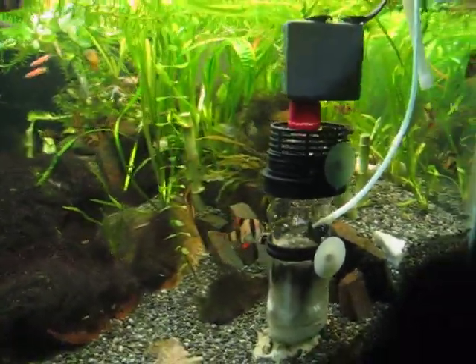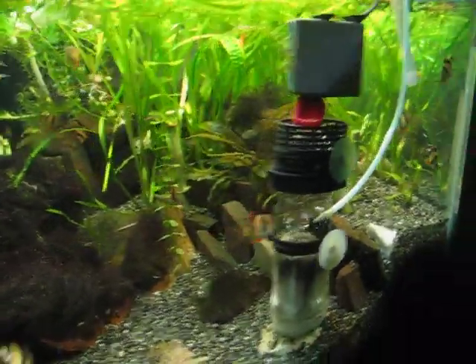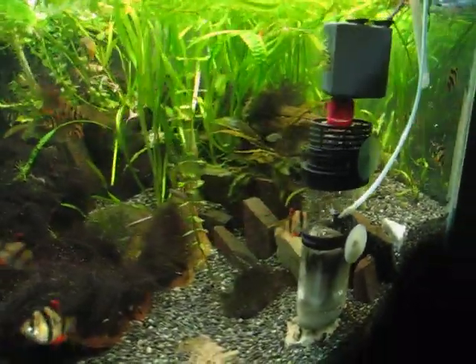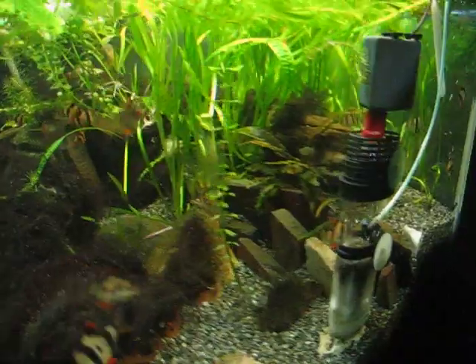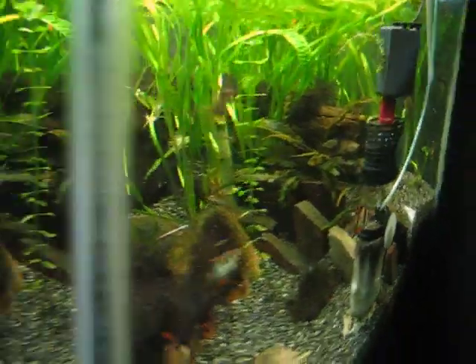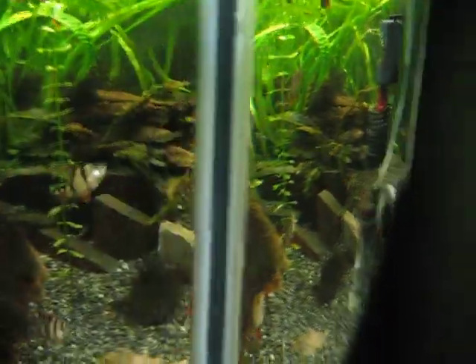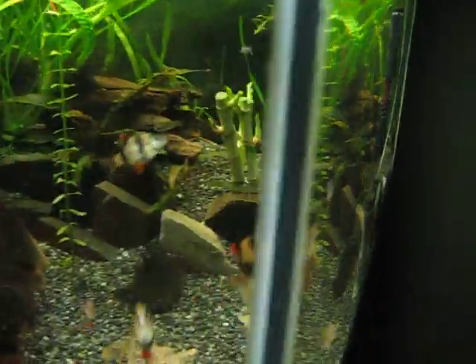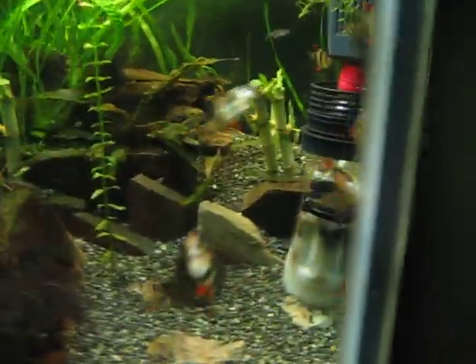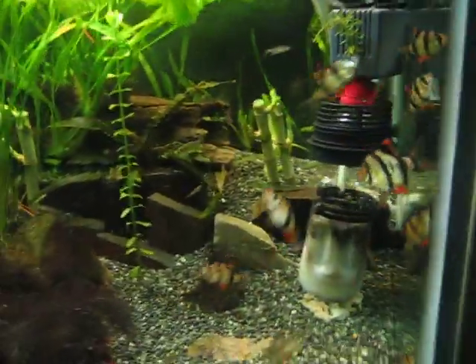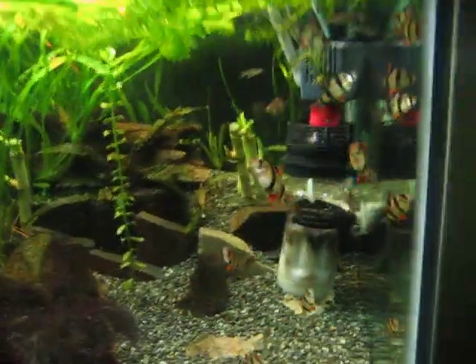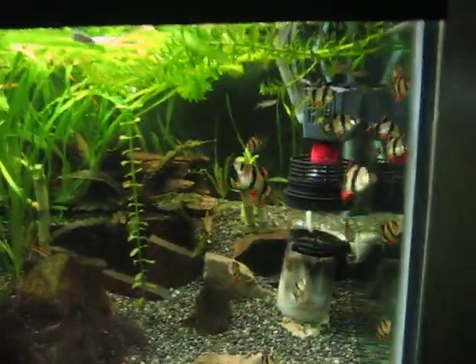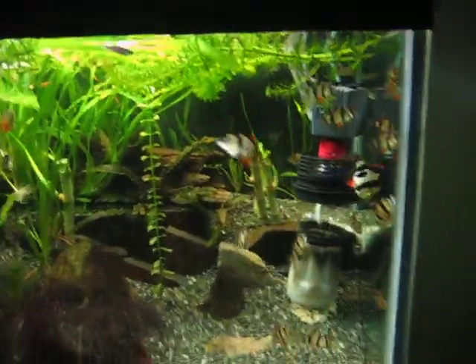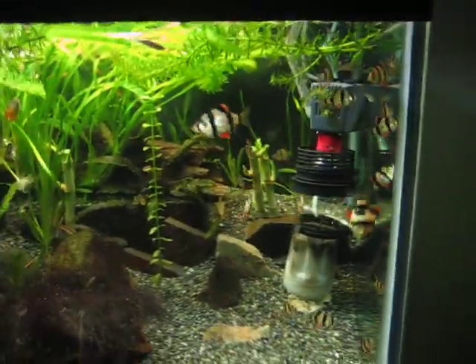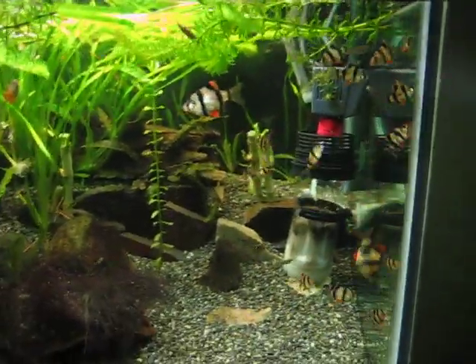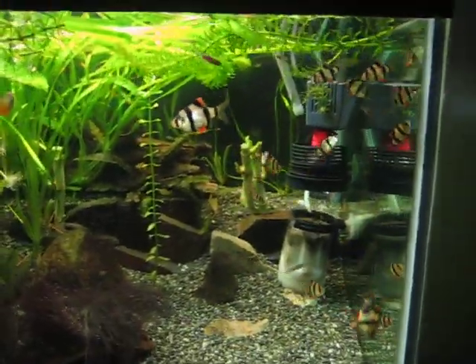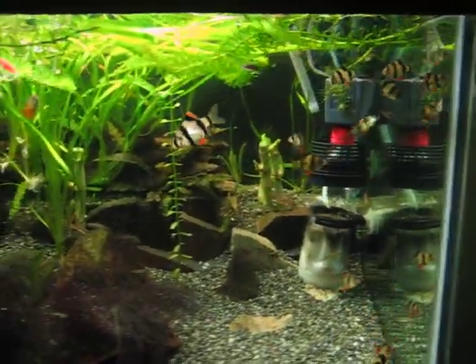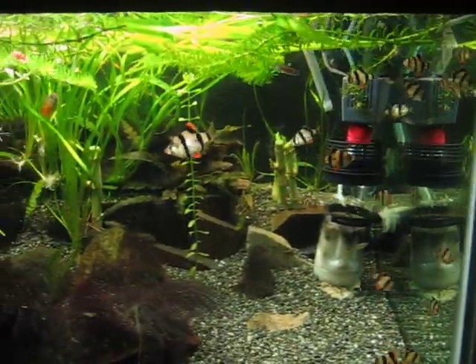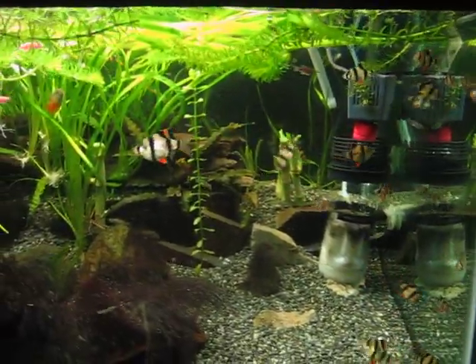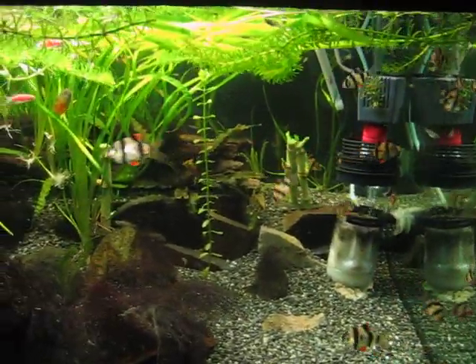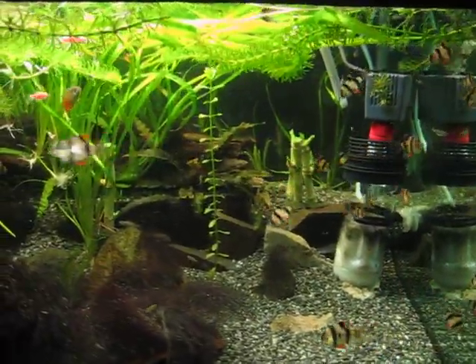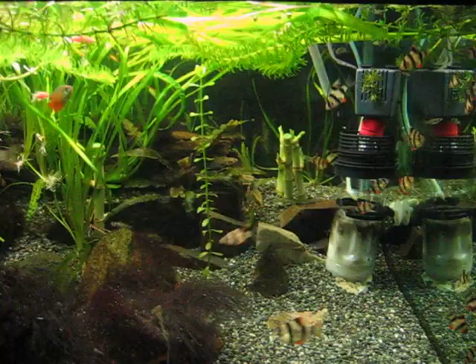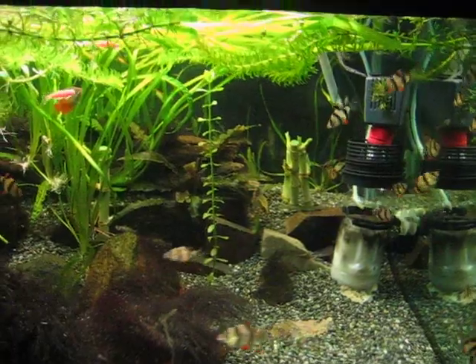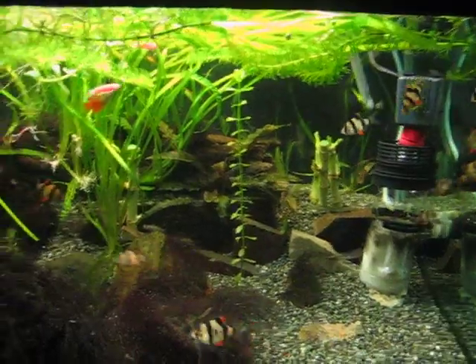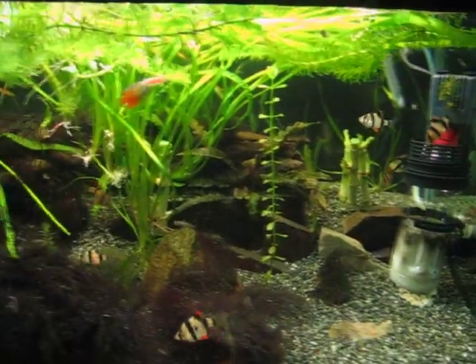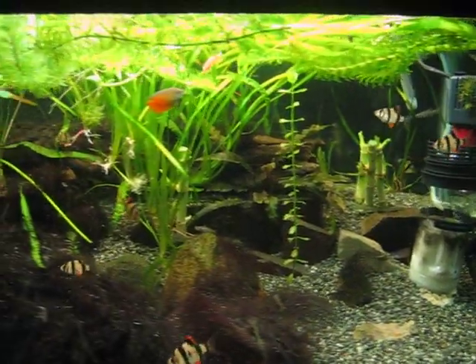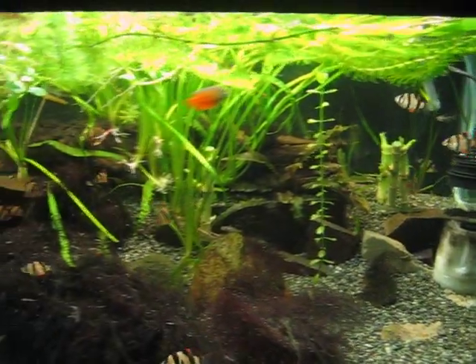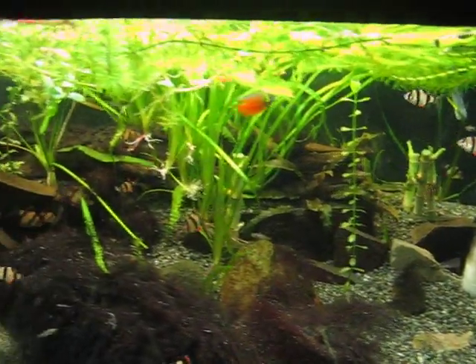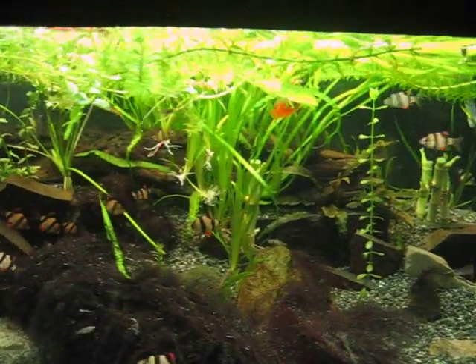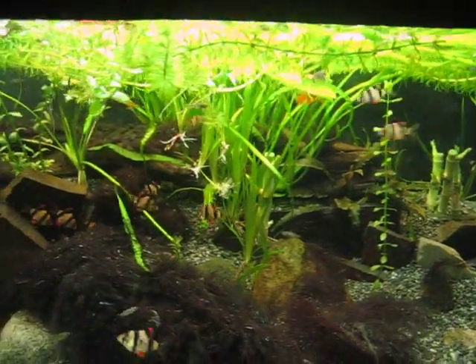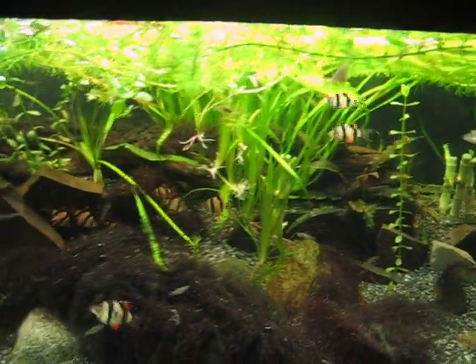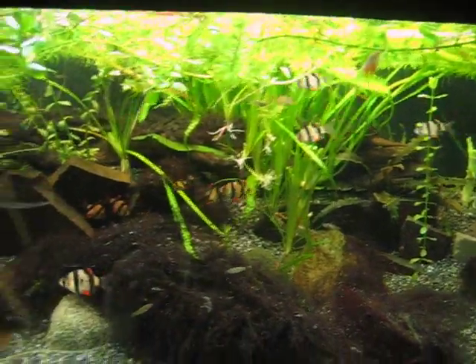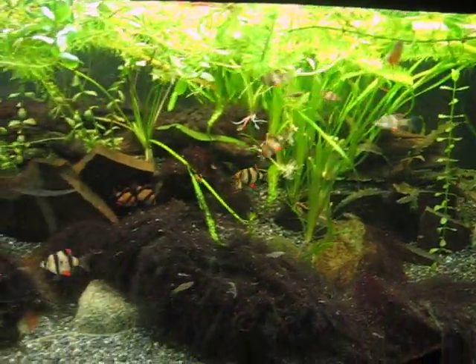My fish tank is 5 feet long, 2 feet wide, and 16 inches deep.